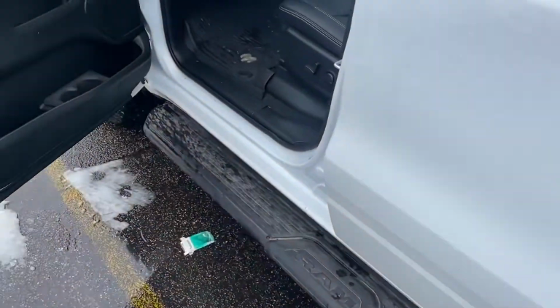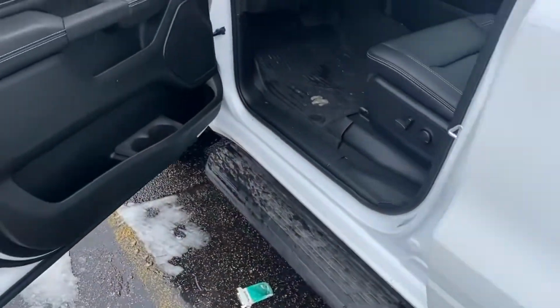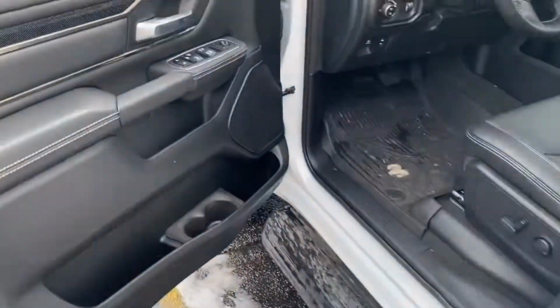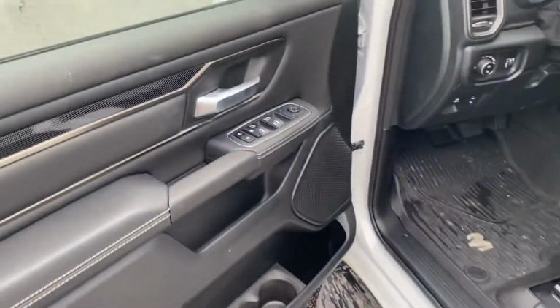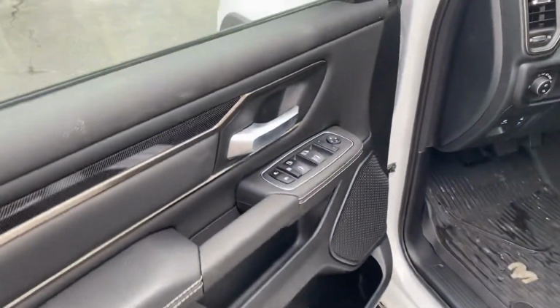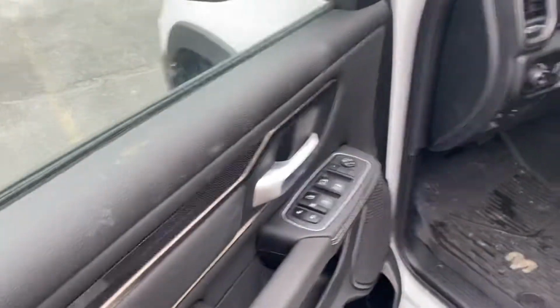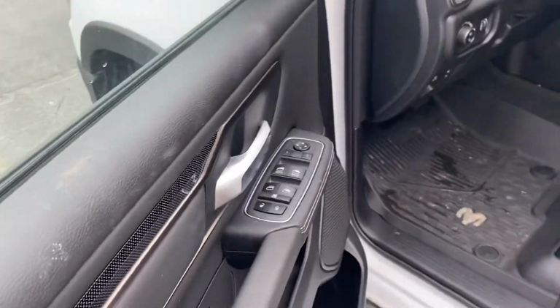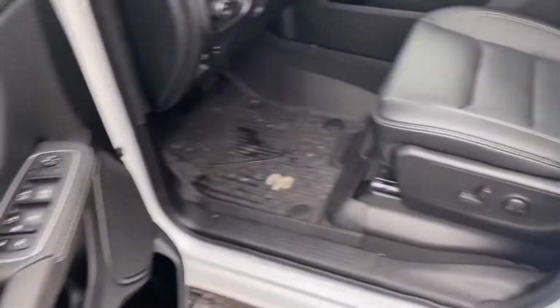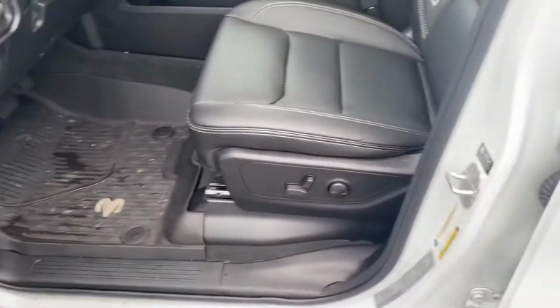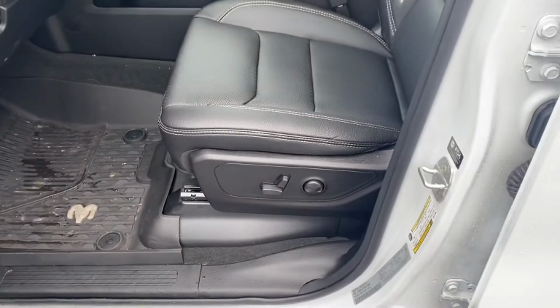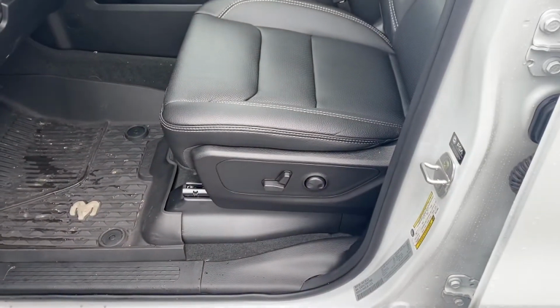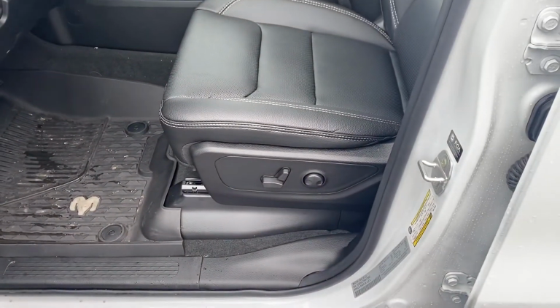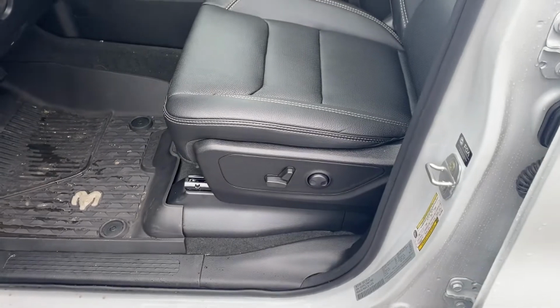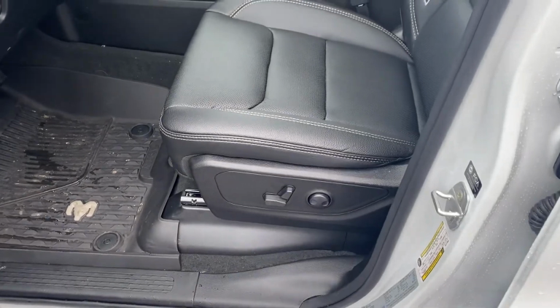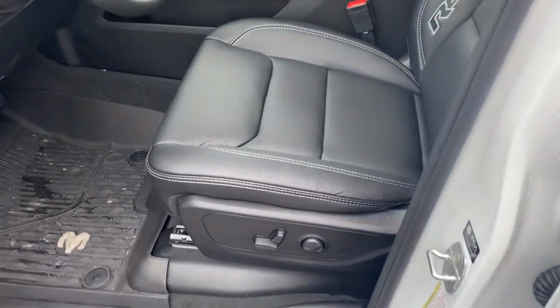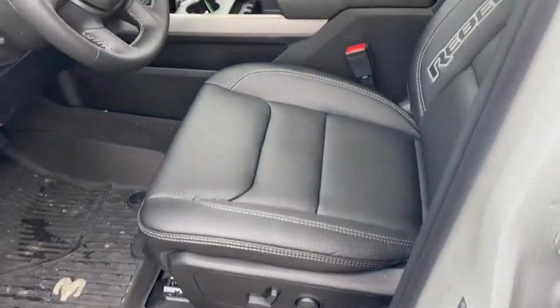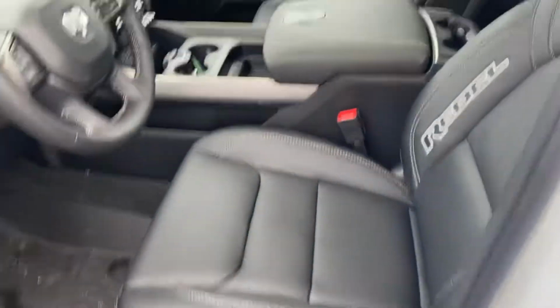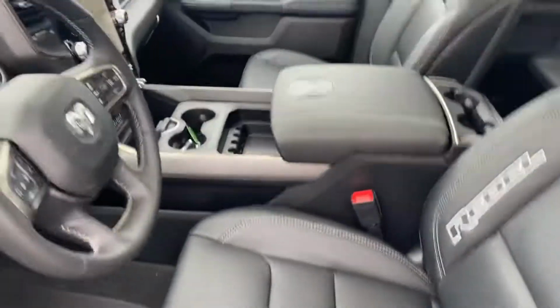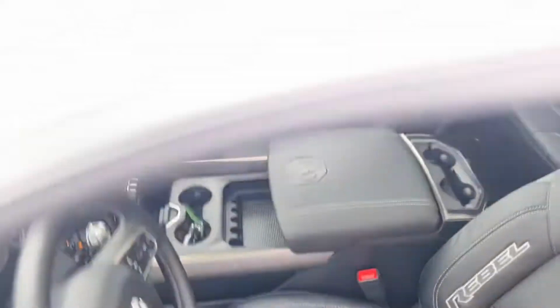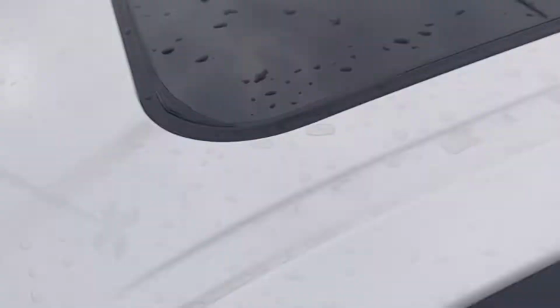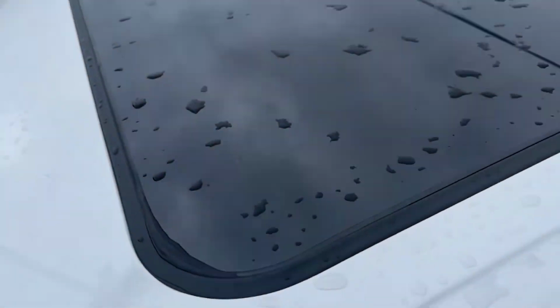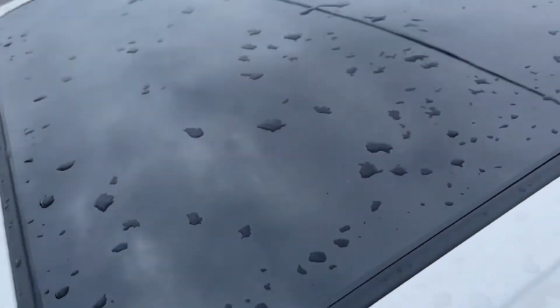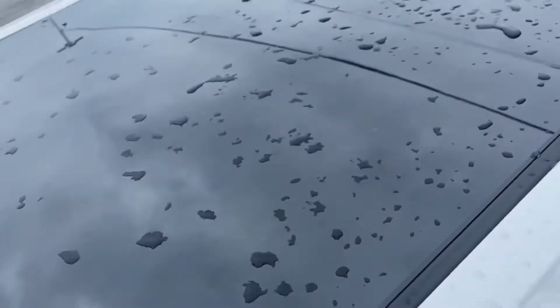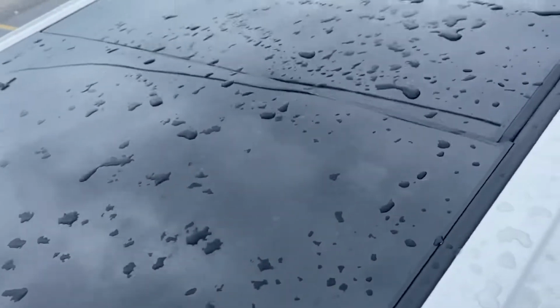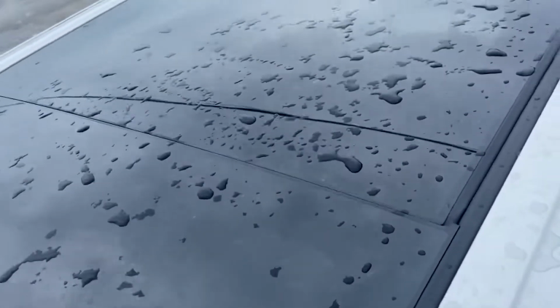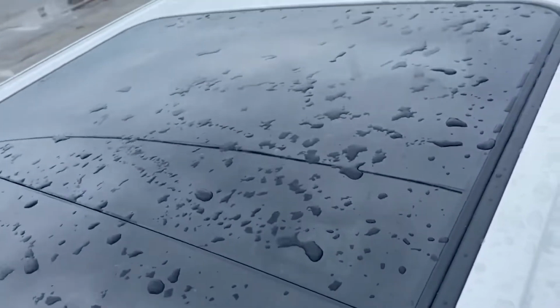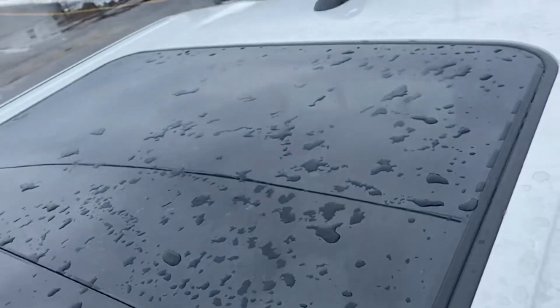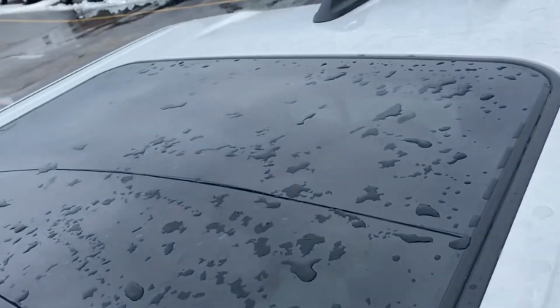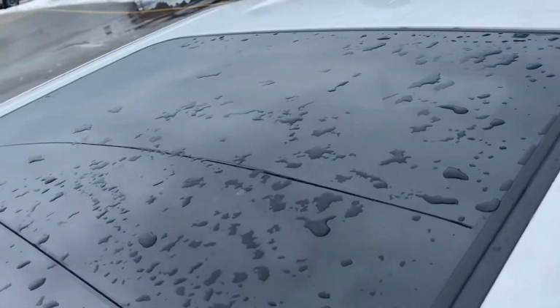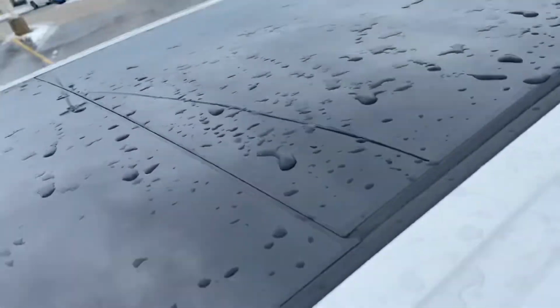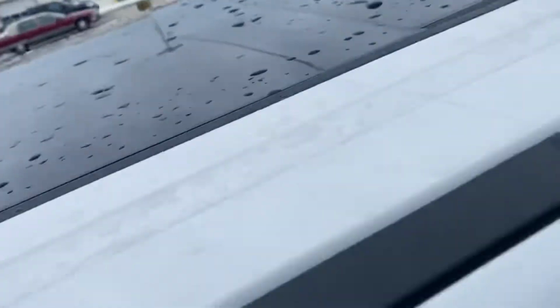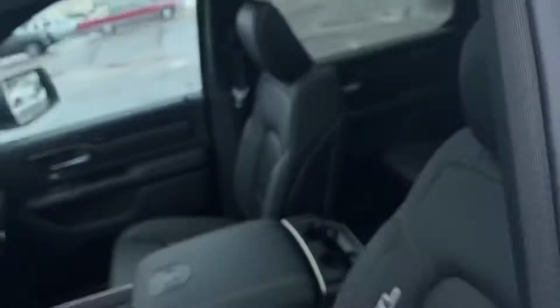We have the power windows, power locks, power seats. This one also comes with the dual panoramic sunroof, so you get a lot of natural lighting with that.